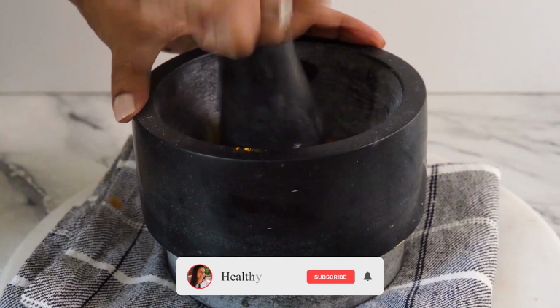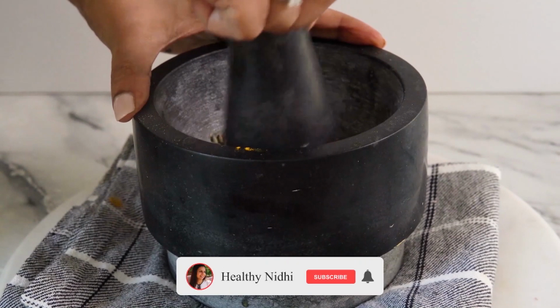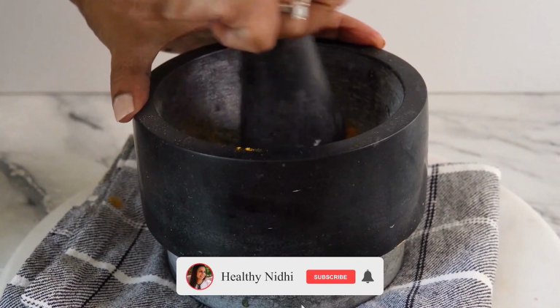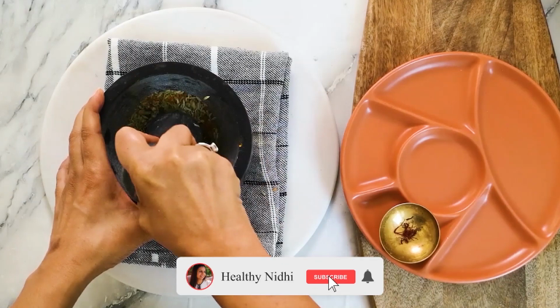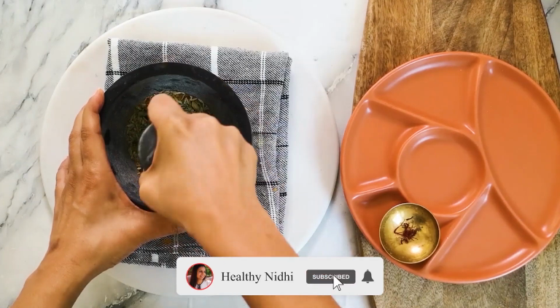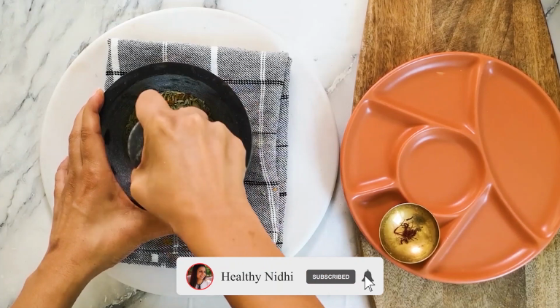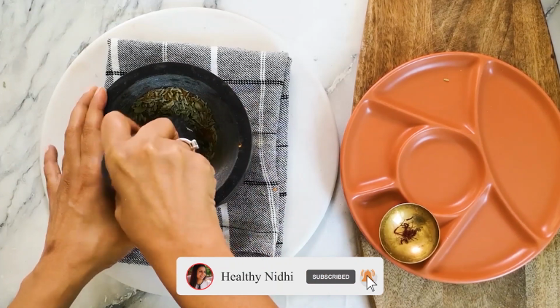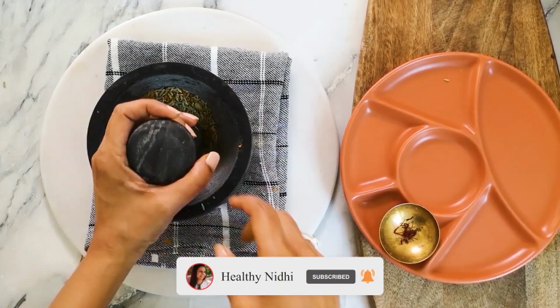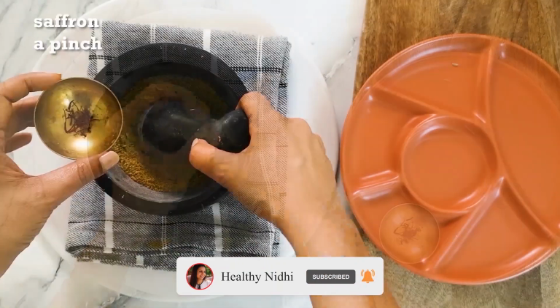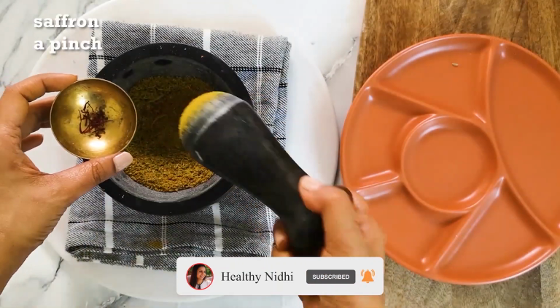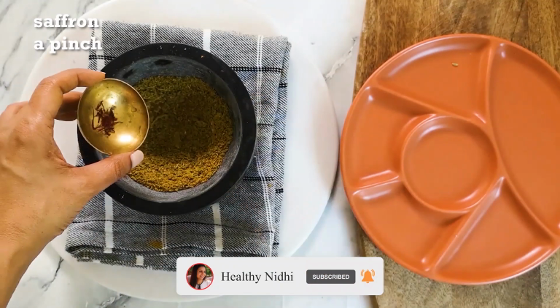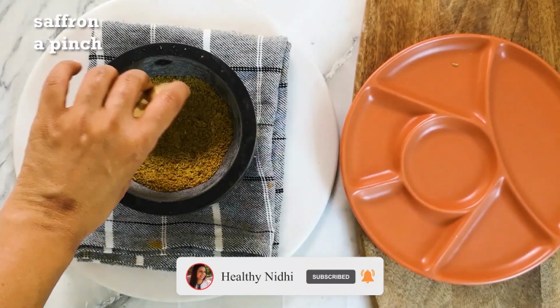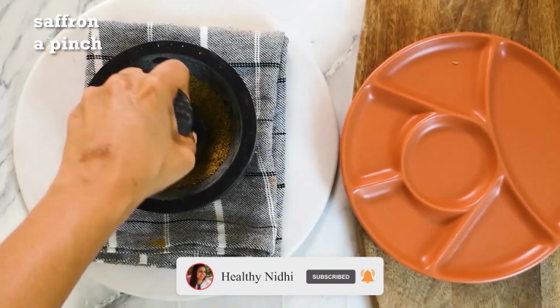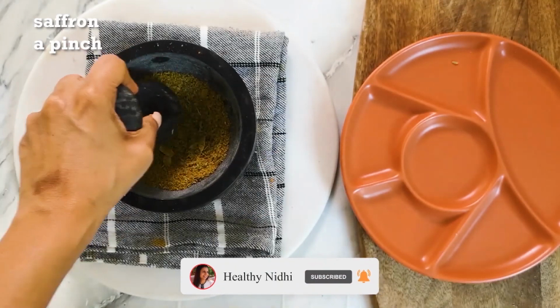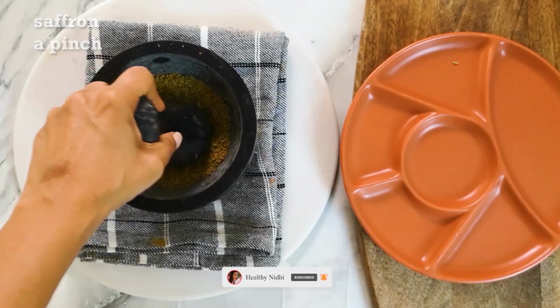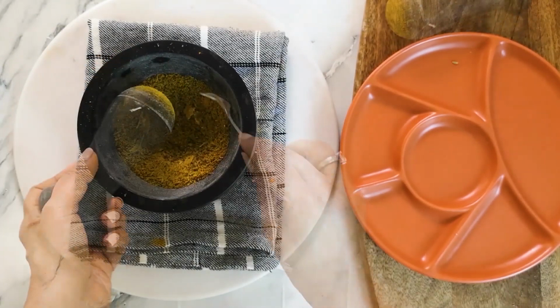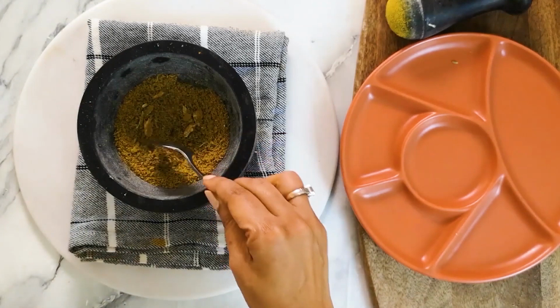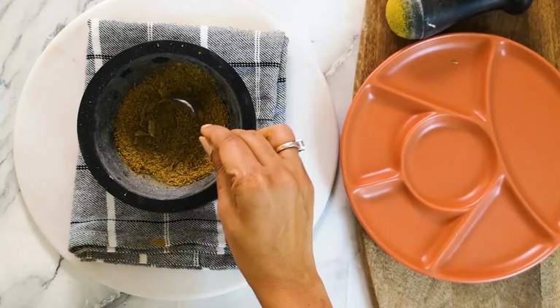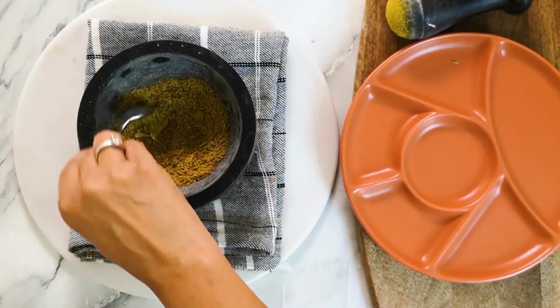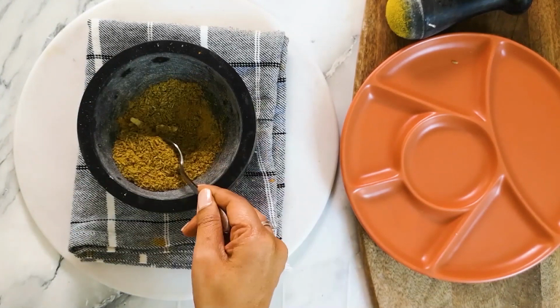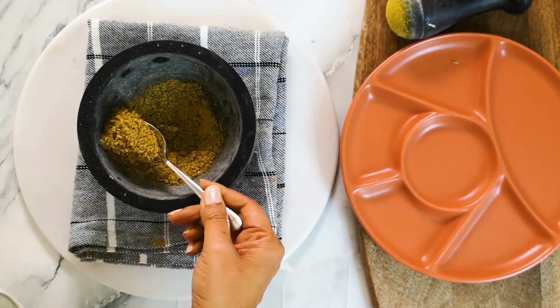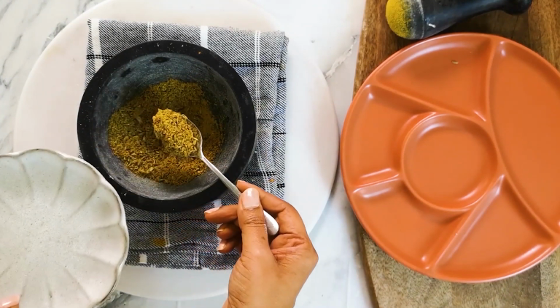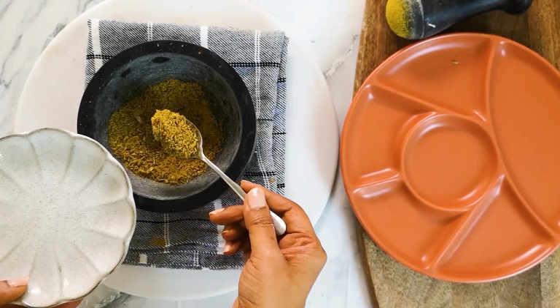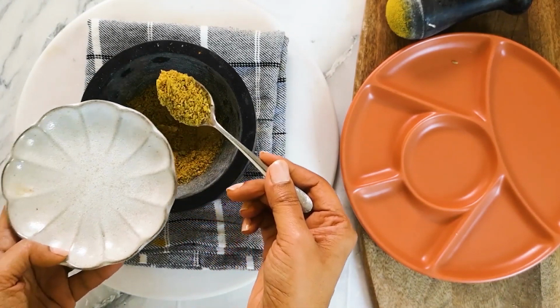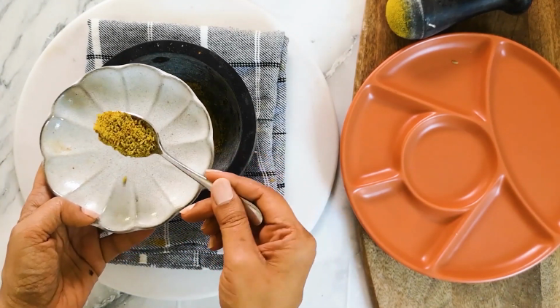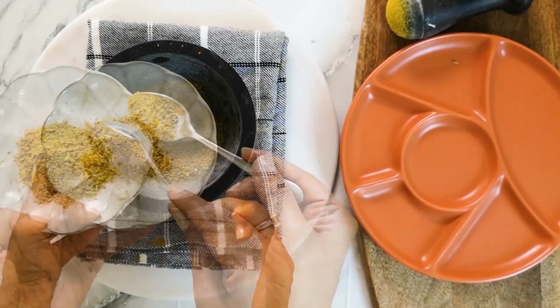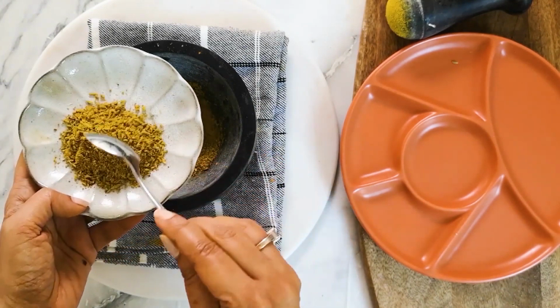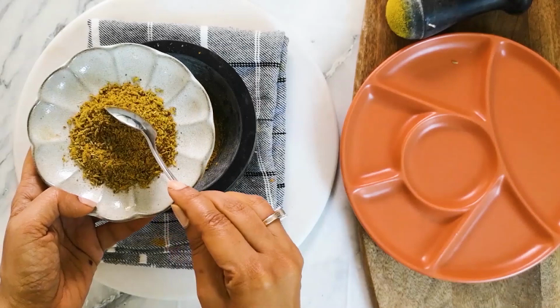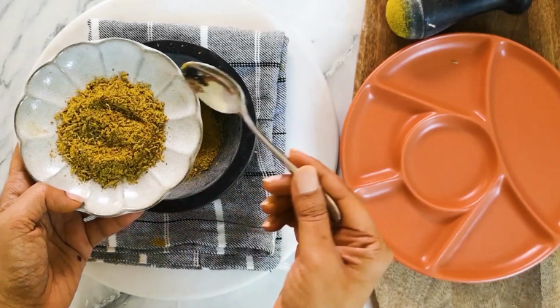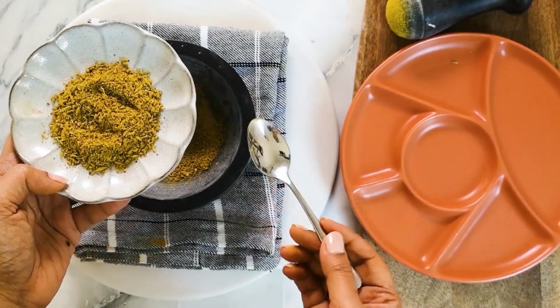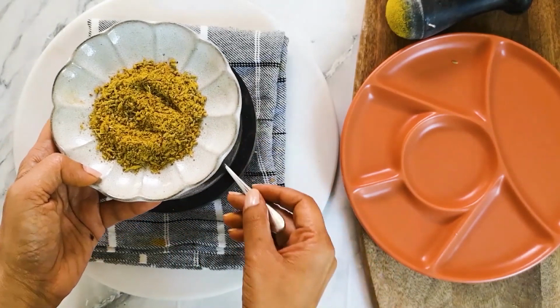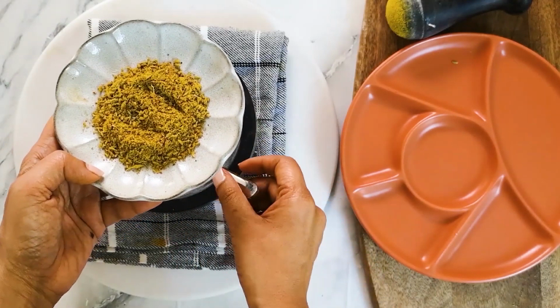If you're liking the recipe, do not forget to like, subscribe and share. Add saffron and crush till everything is well powdered and releases its flavor. Store these in glass bottles and use whenever required.